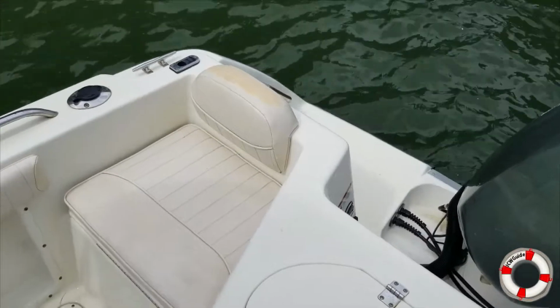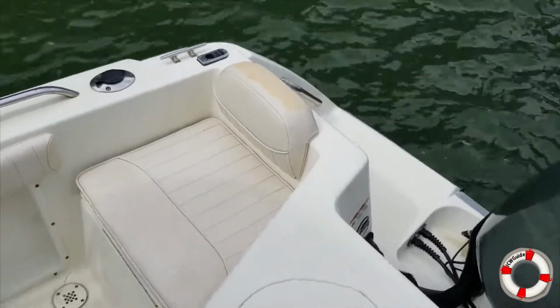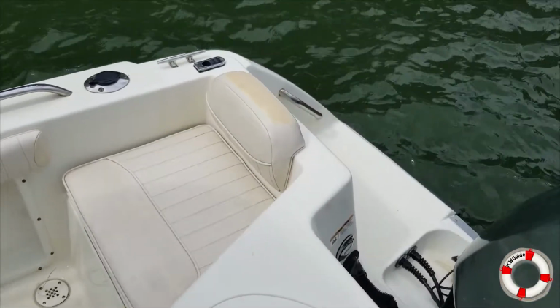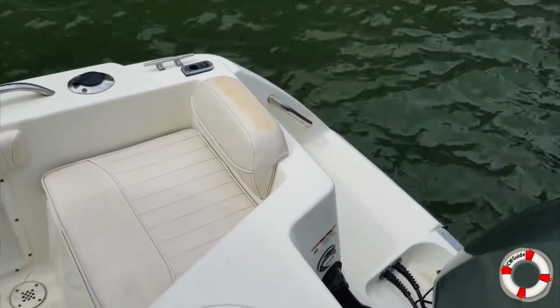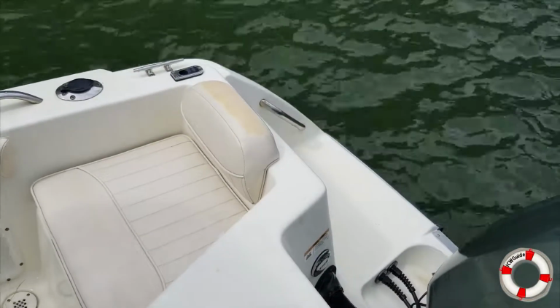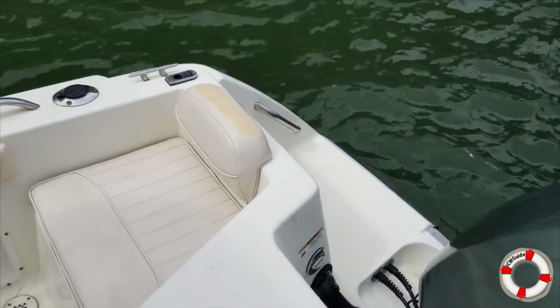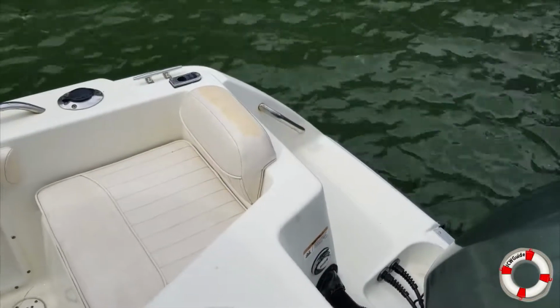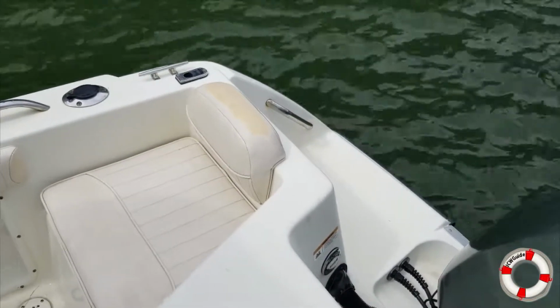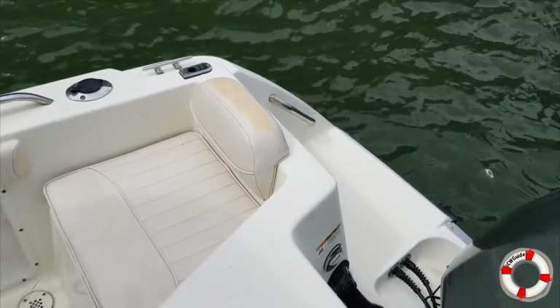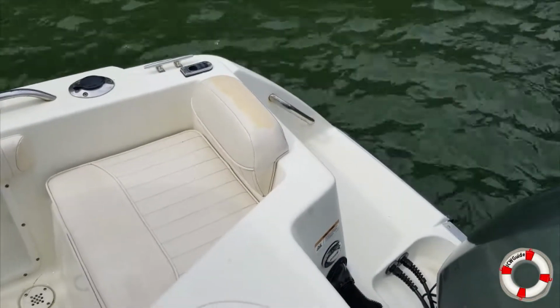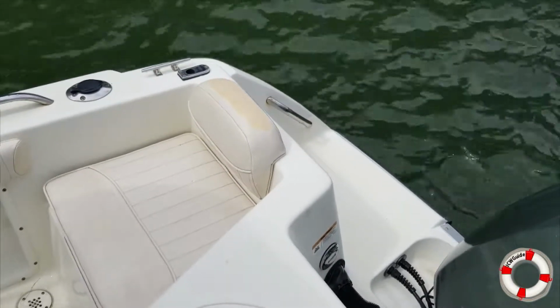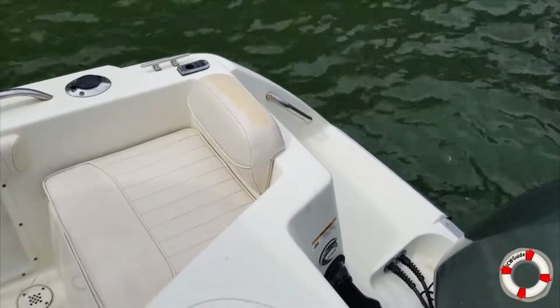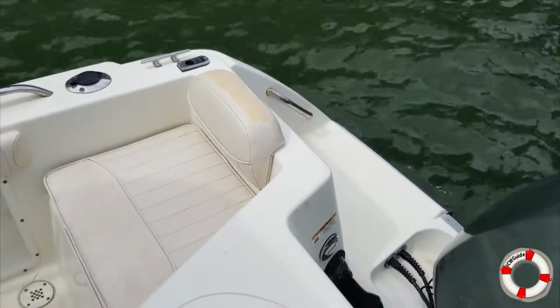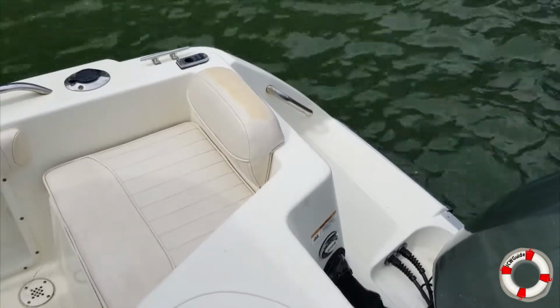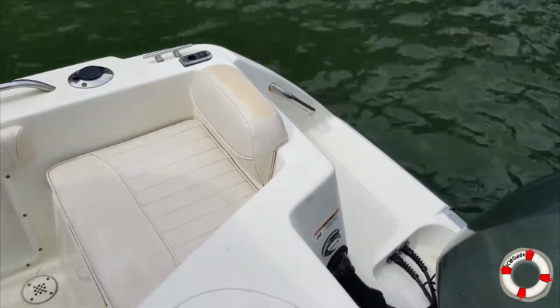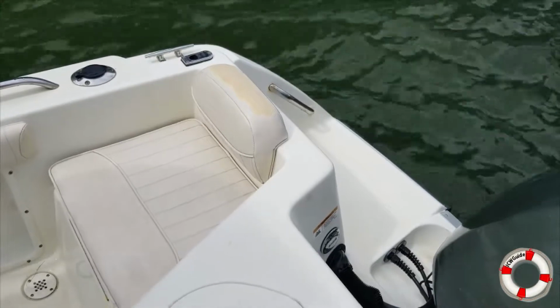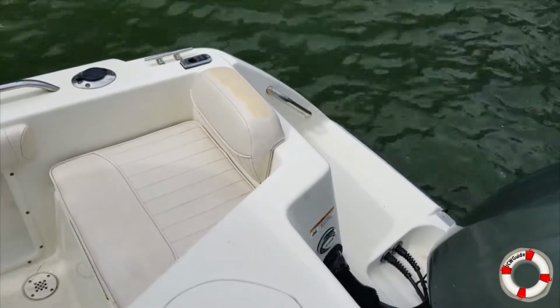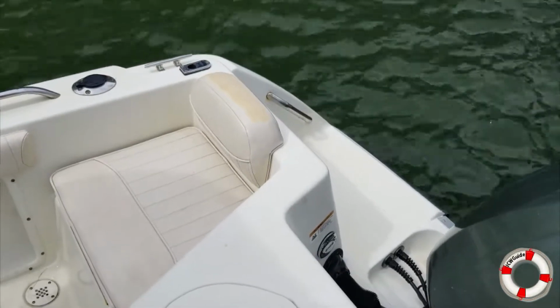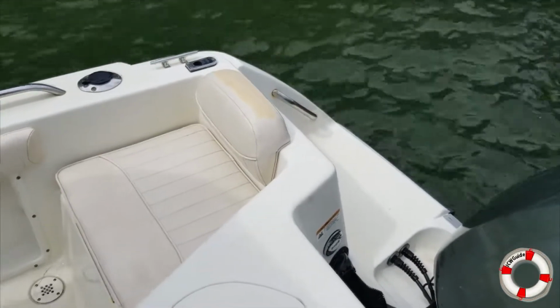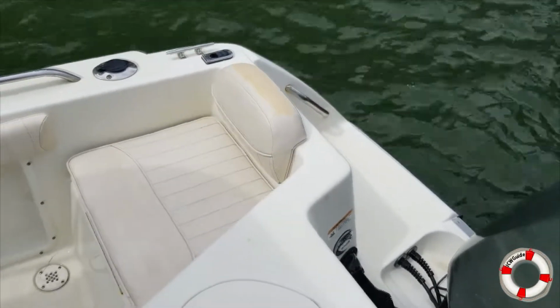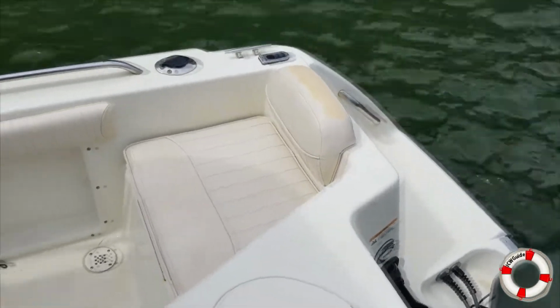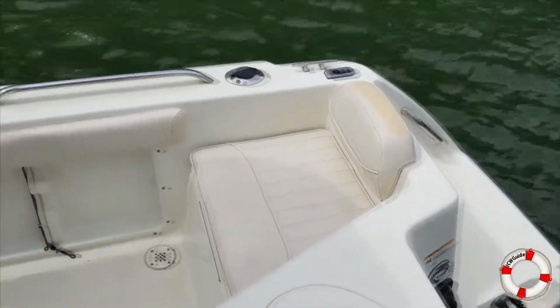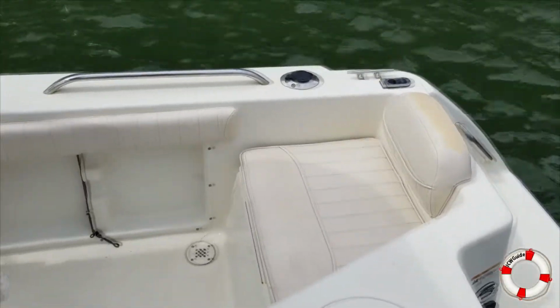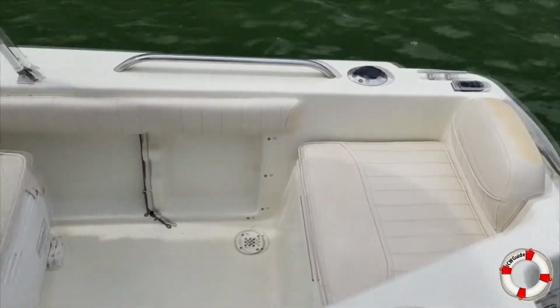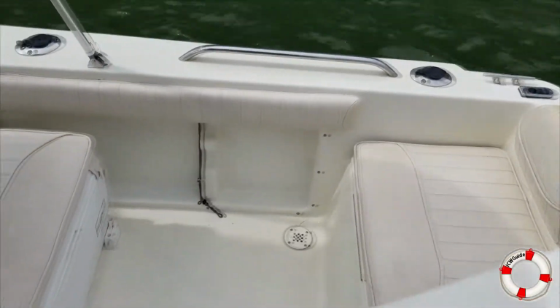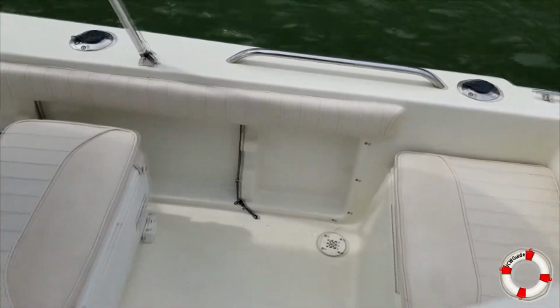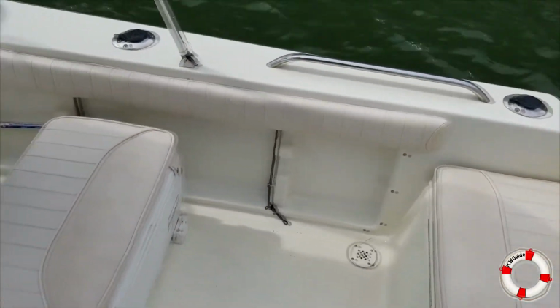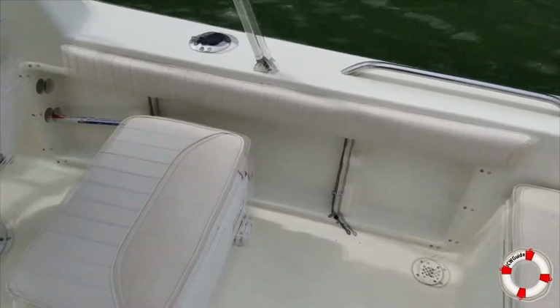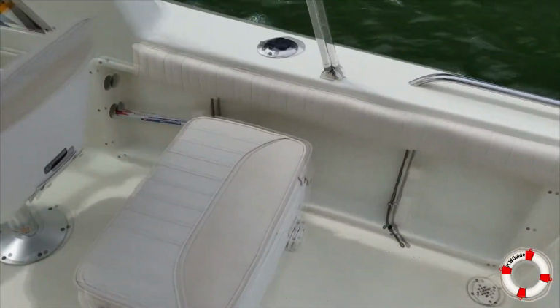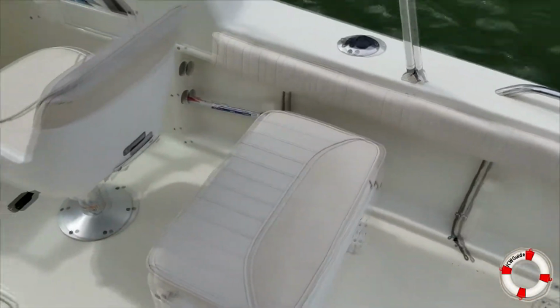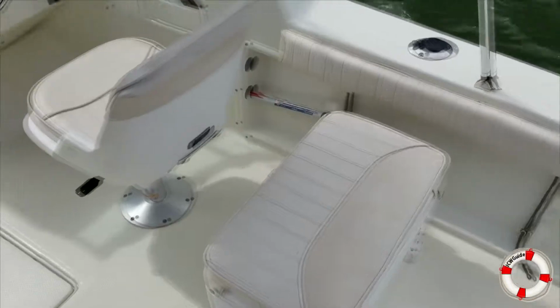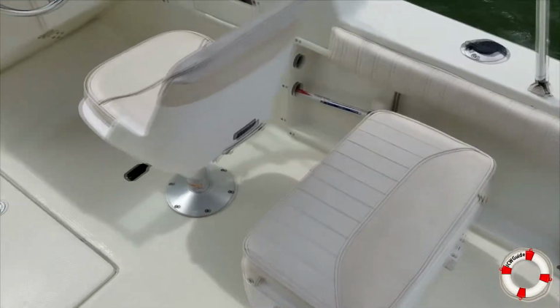Those back seats are a little bit stained. That's just weather damage or damage from the top that was sitting on it or something. Still, no tears or rips — that's a wonderful thing.